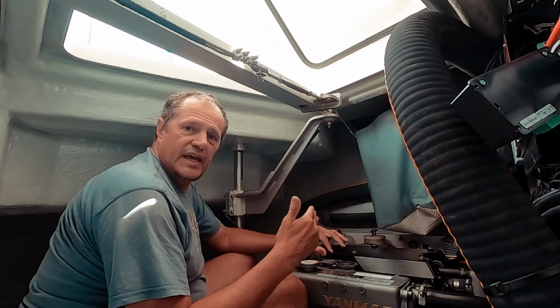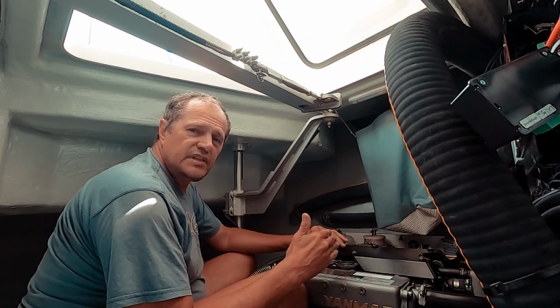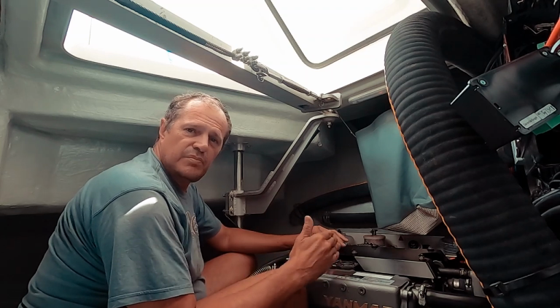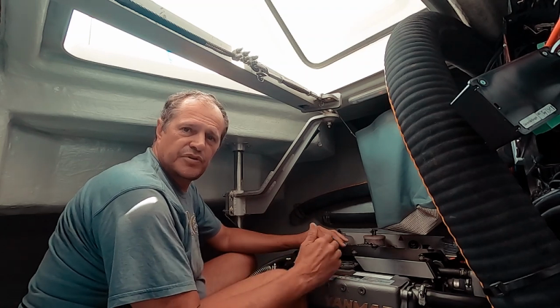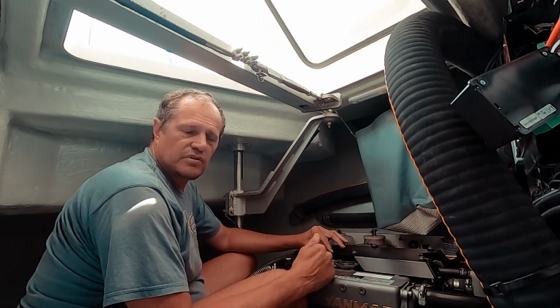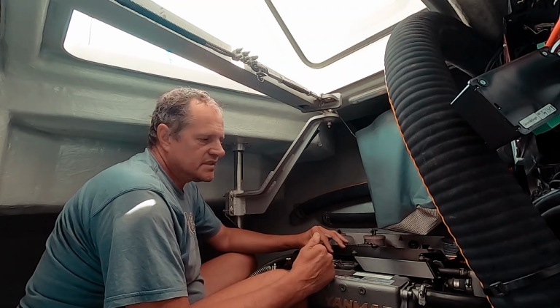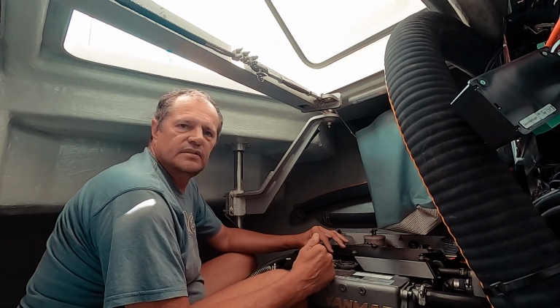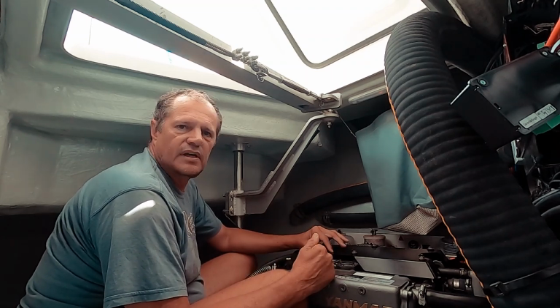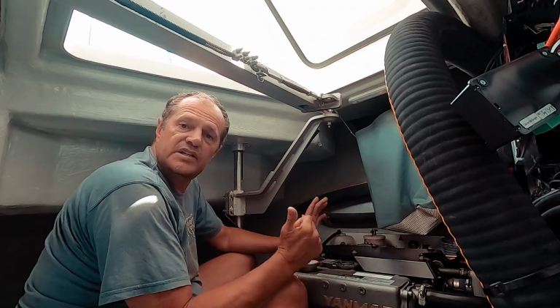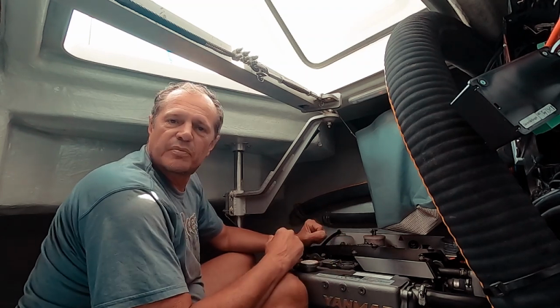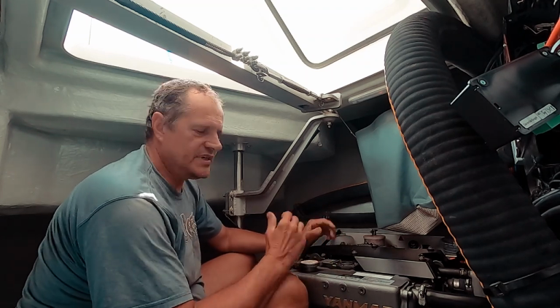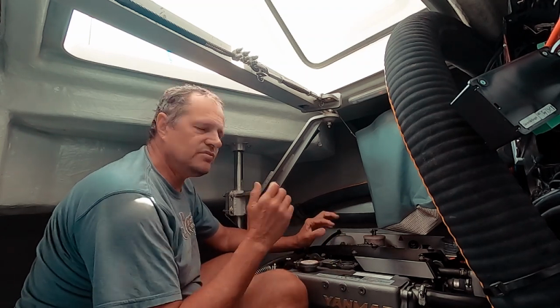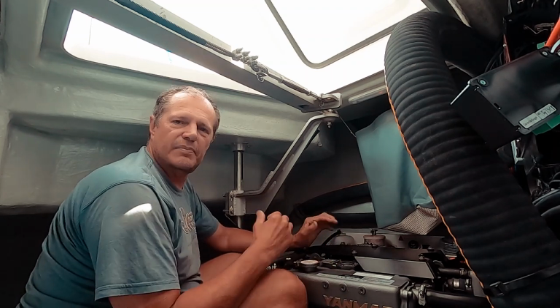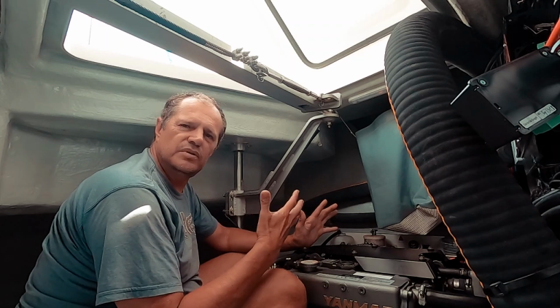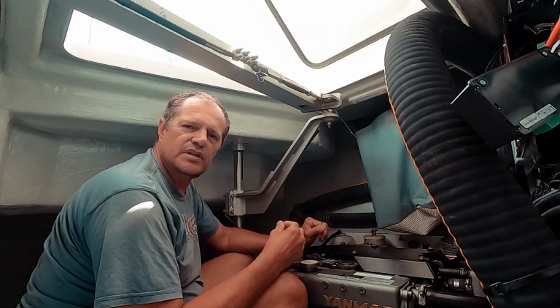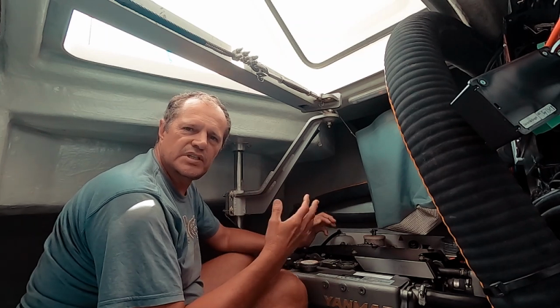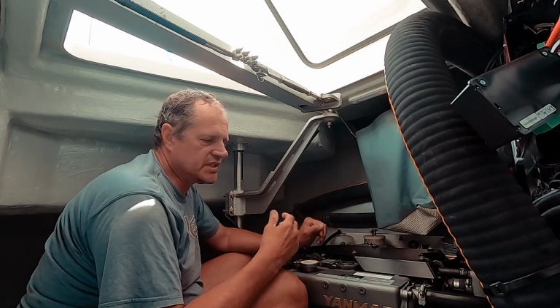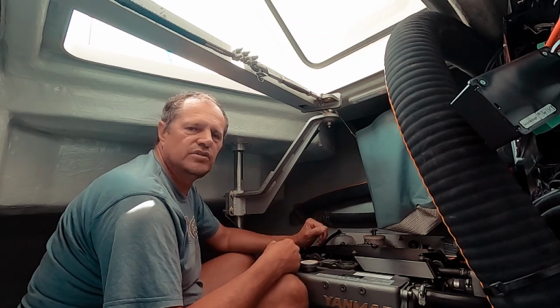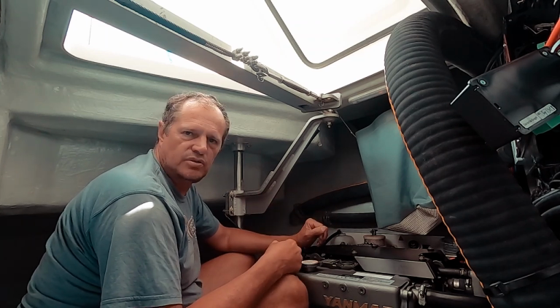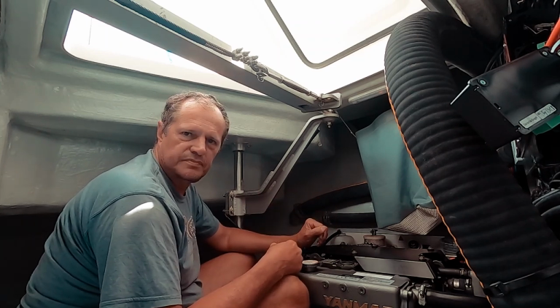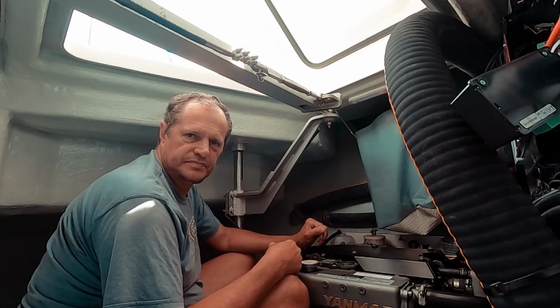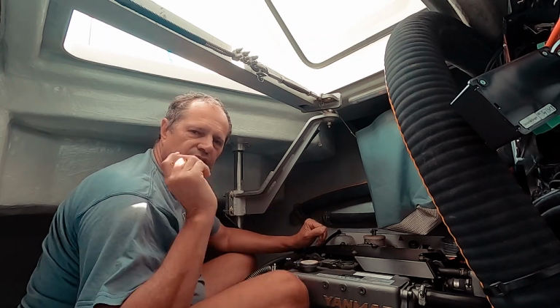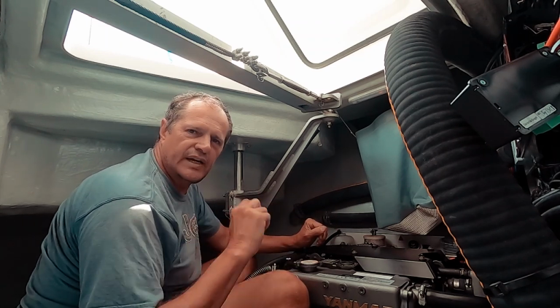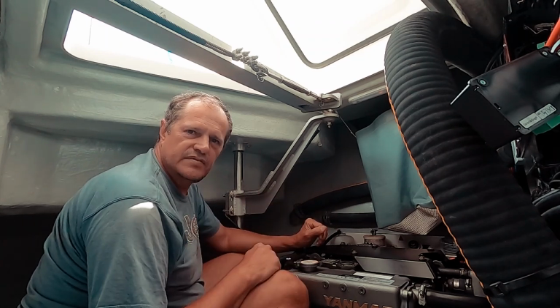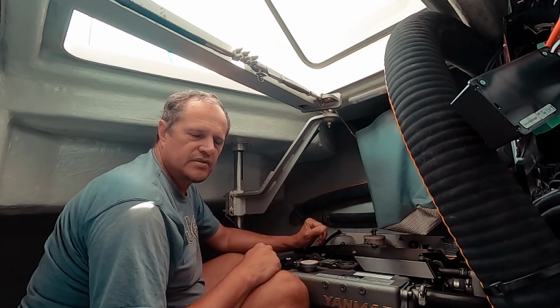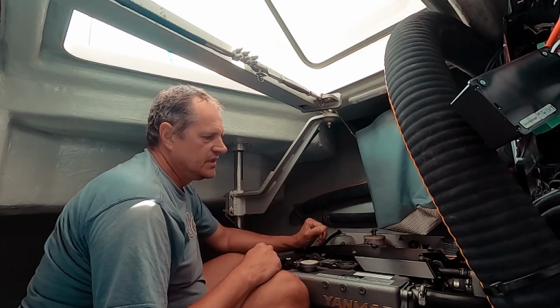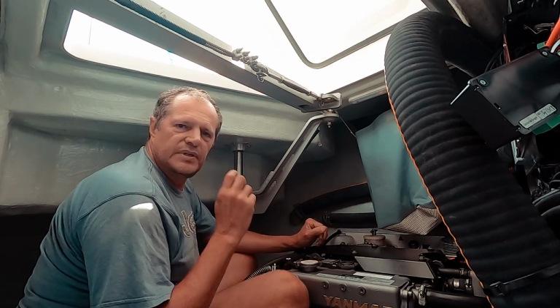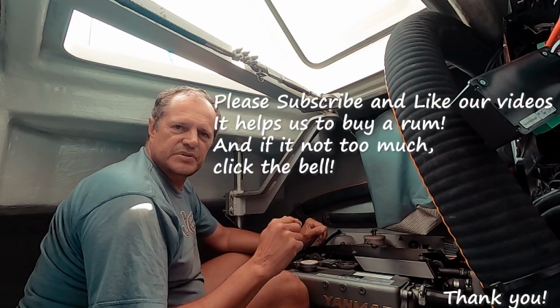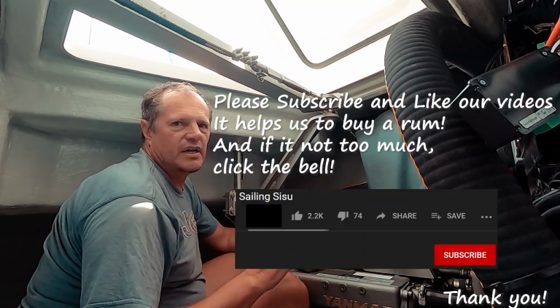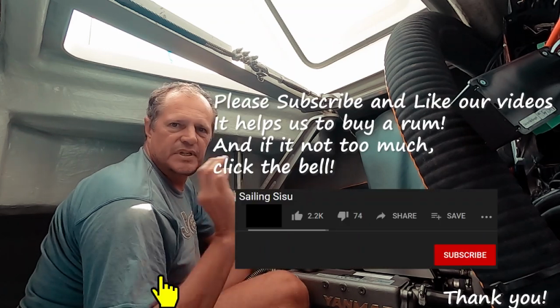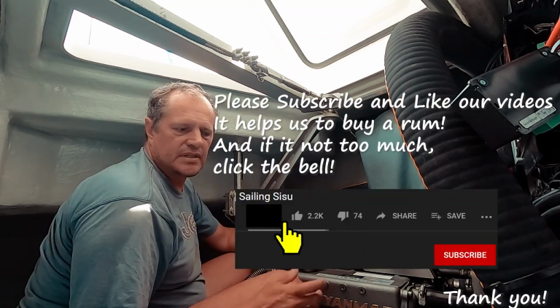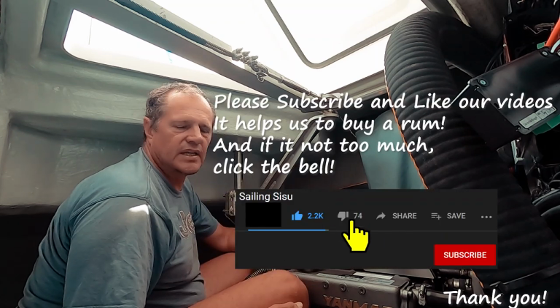That's it — only five minutes and you have done the engine check. You can do it every time before you start the engine, and the engine will be happy and you will be happy, and you will know that the engine is actually good to go.